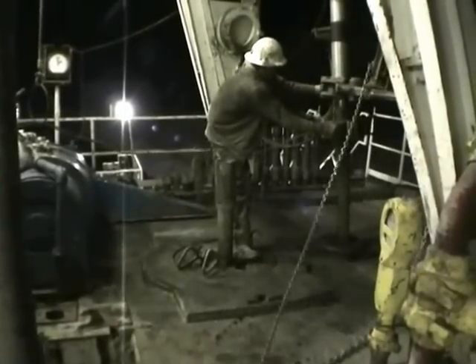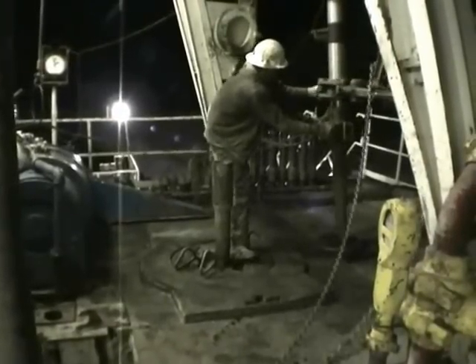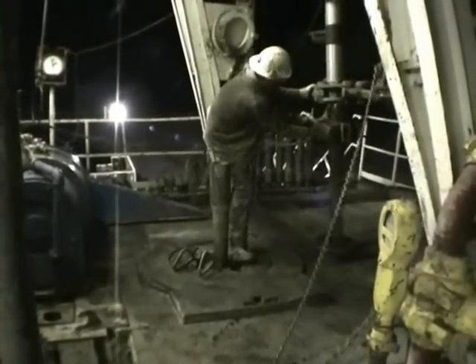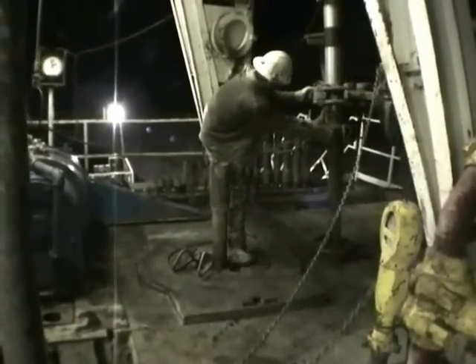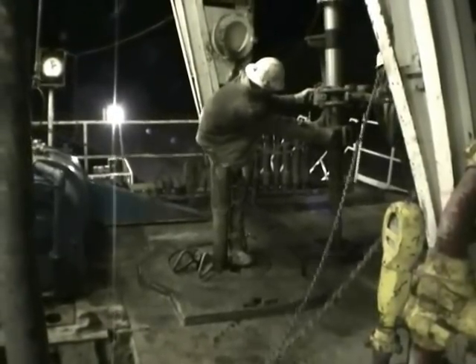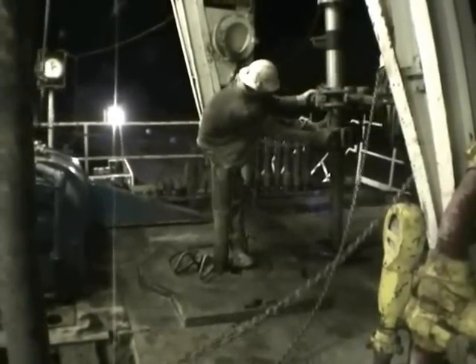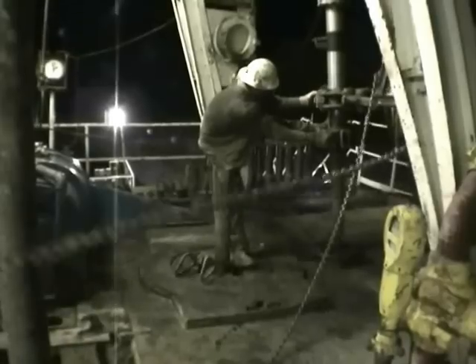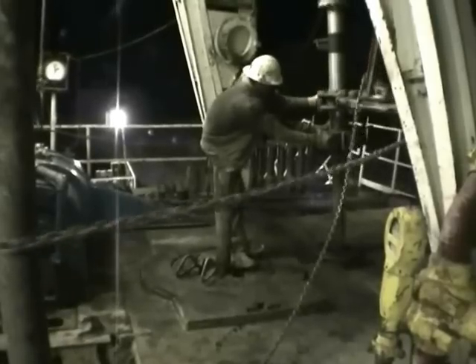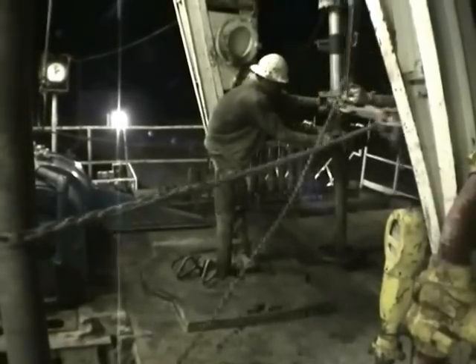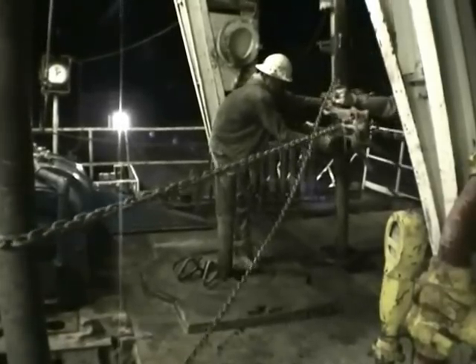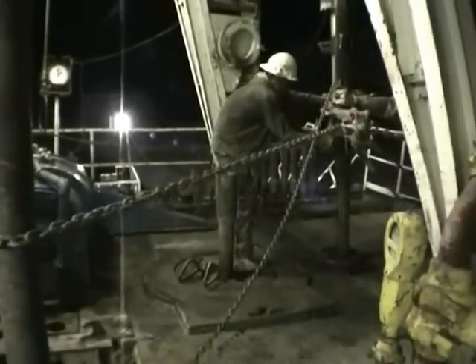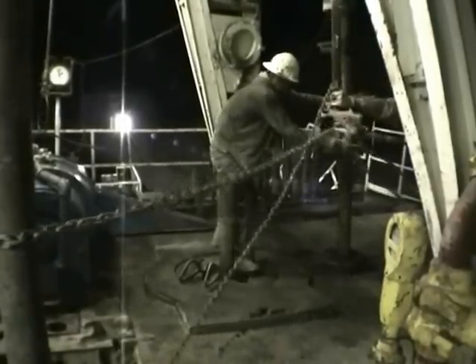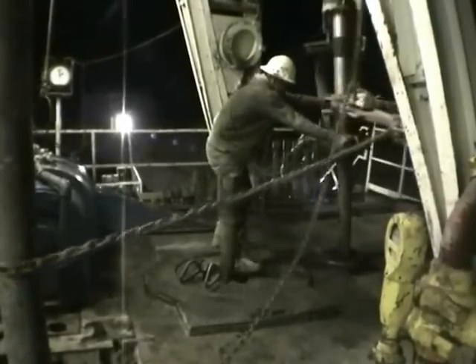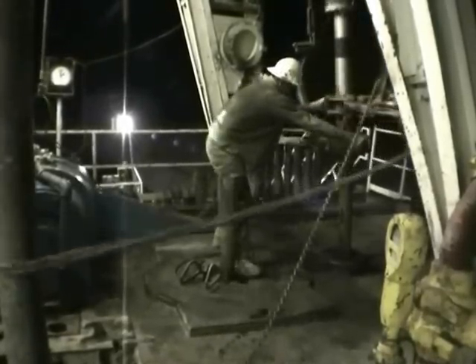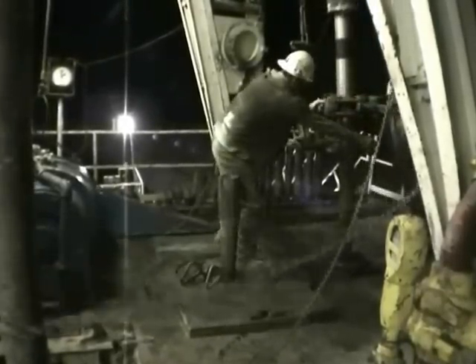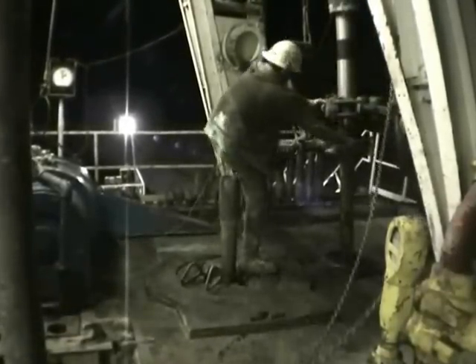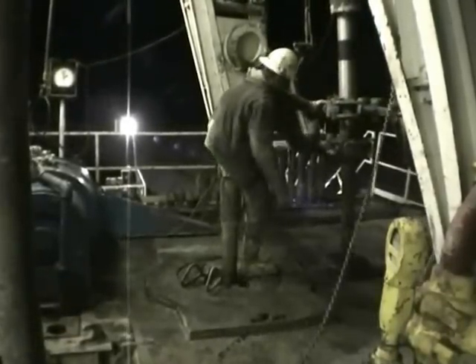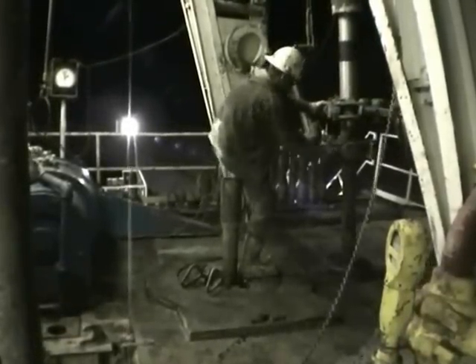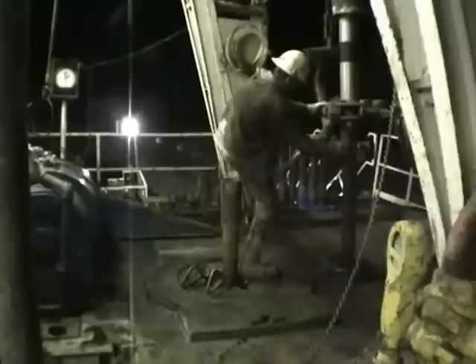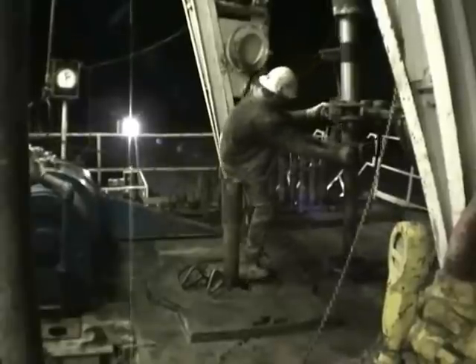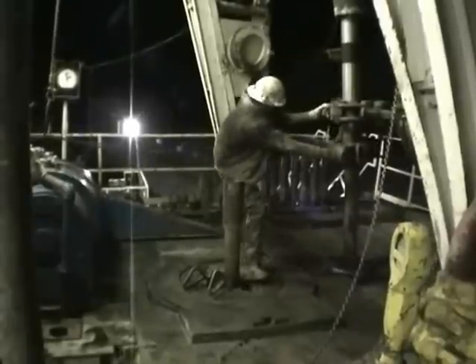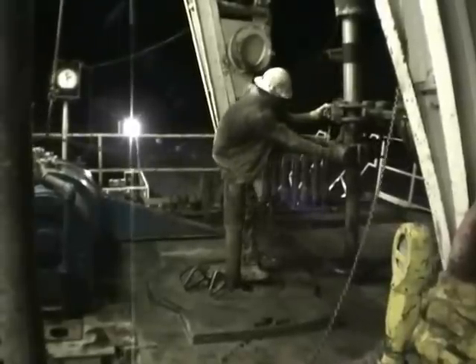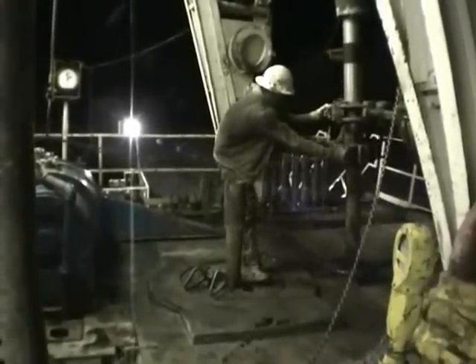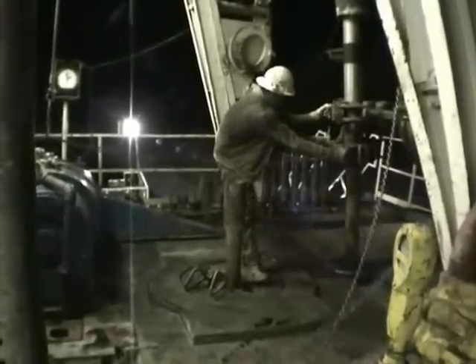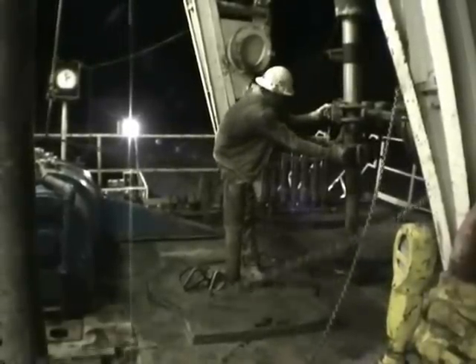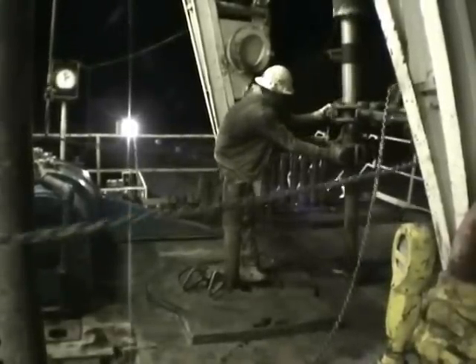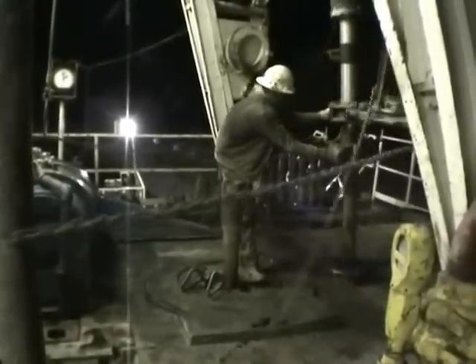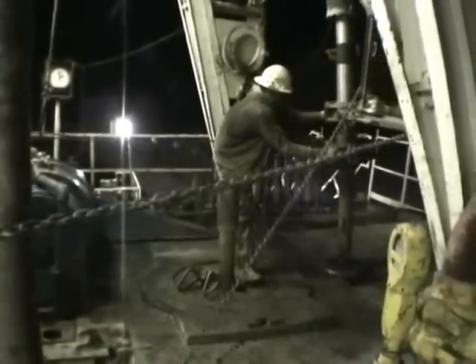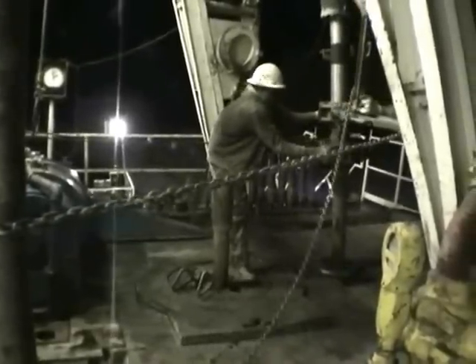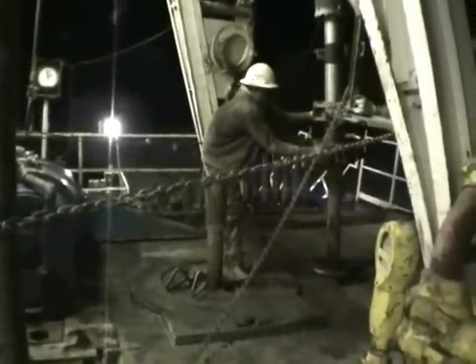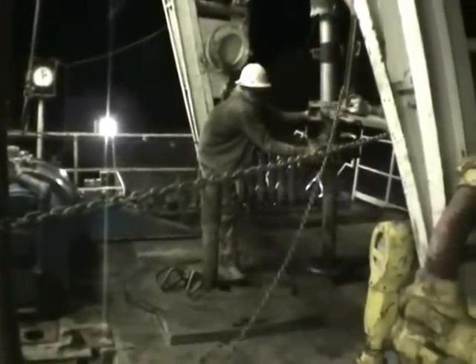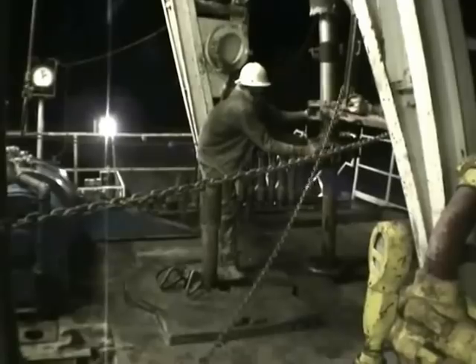They're out here working 24 hours a day, 7 days a week. We've been drilling out here for about 10 days now. They run three eight-hour shifts — they call them towers.